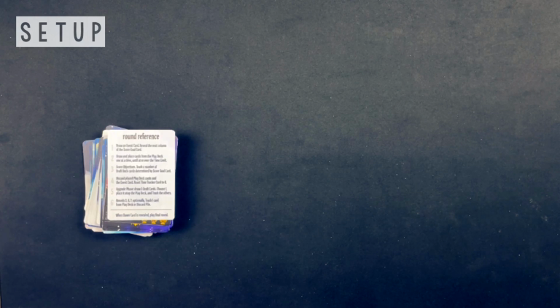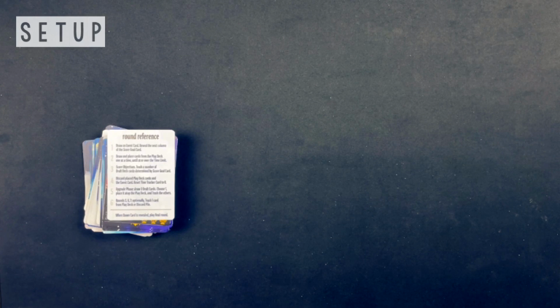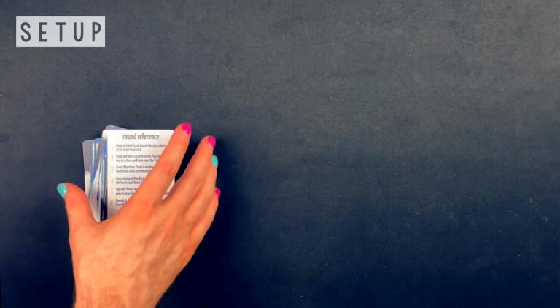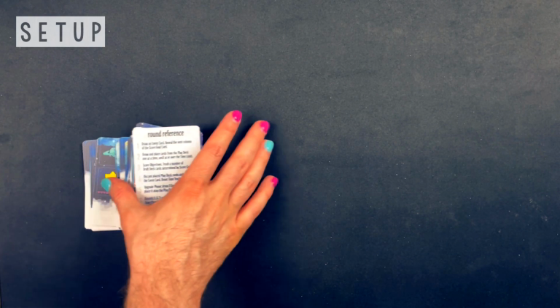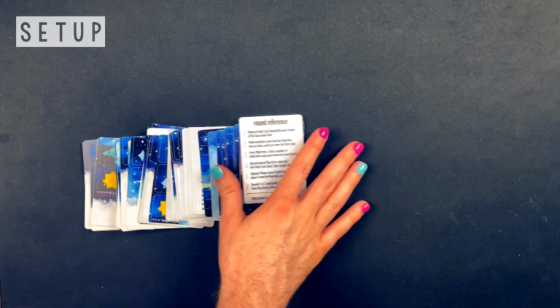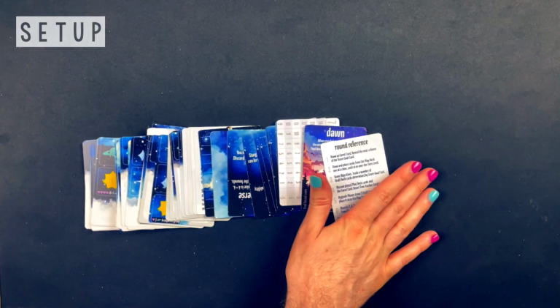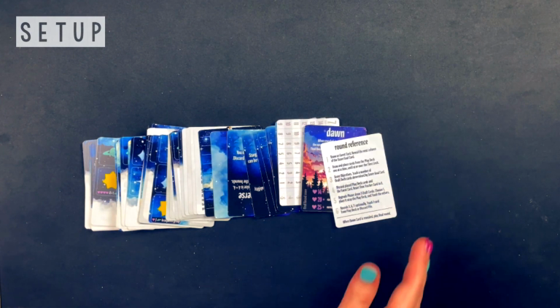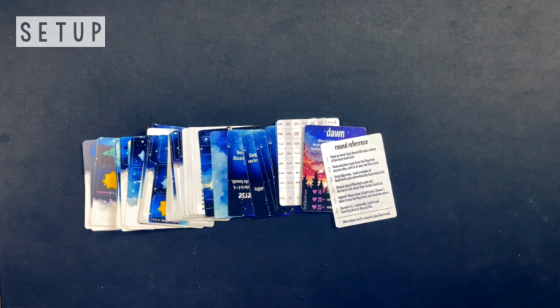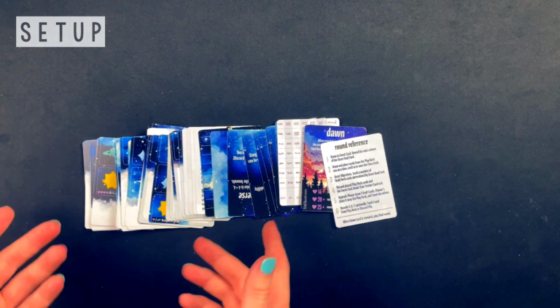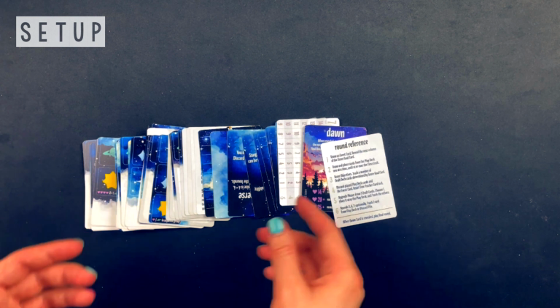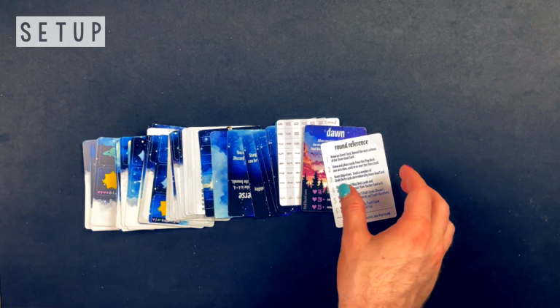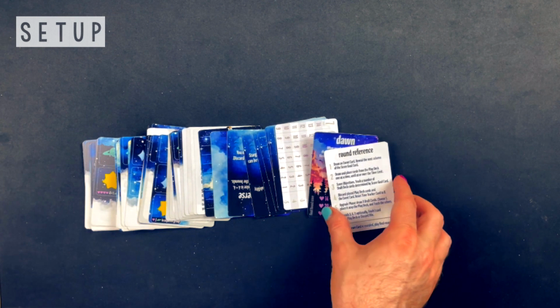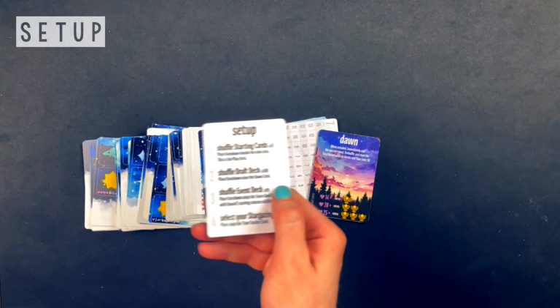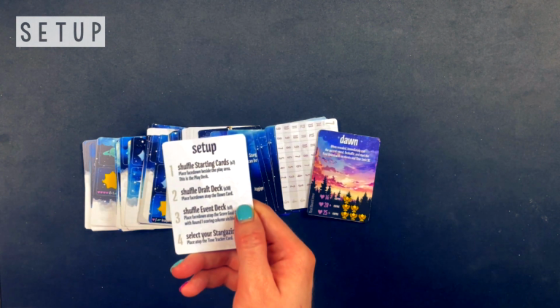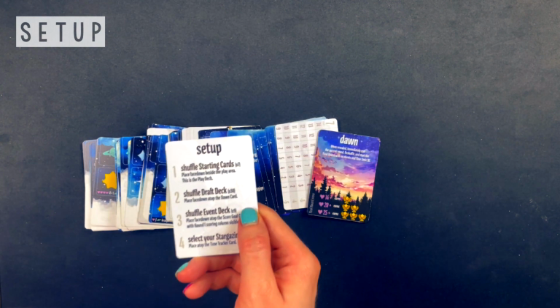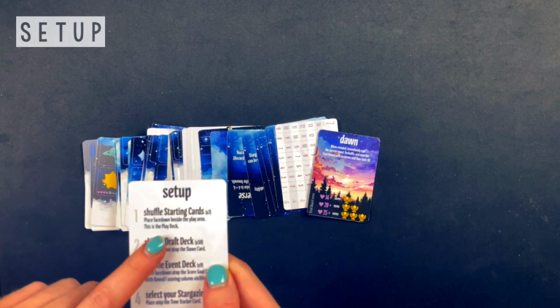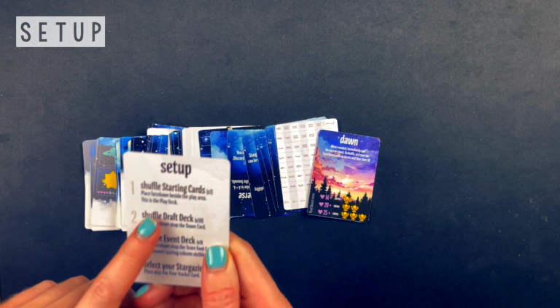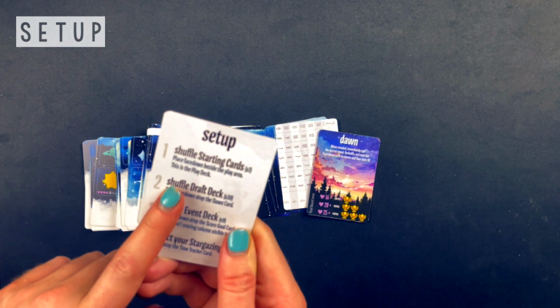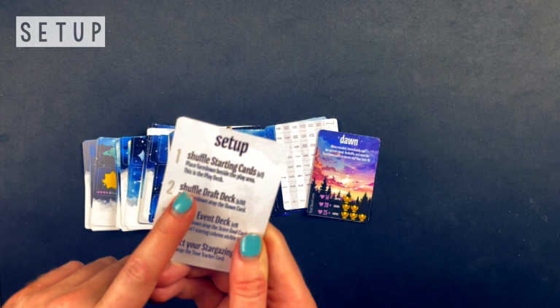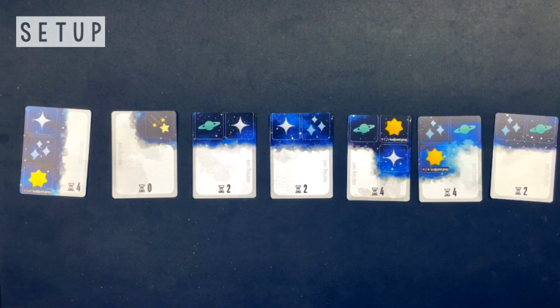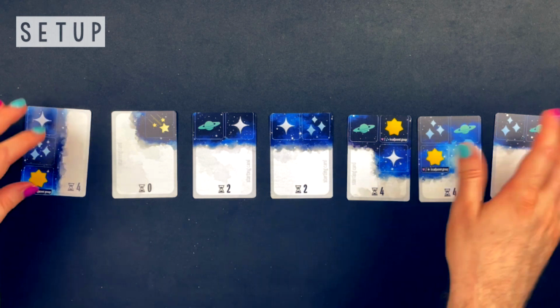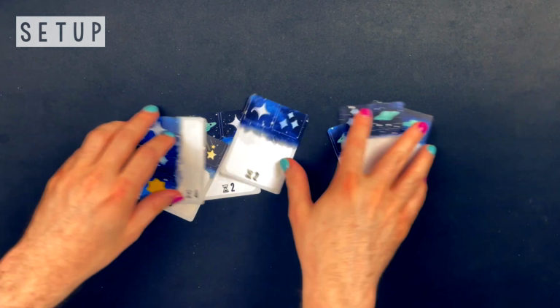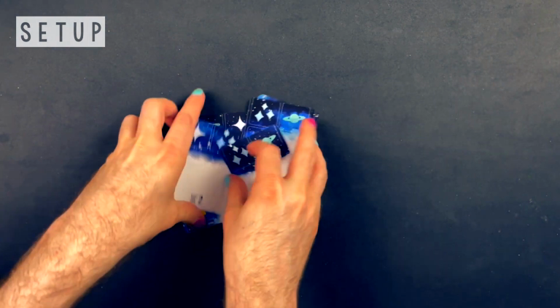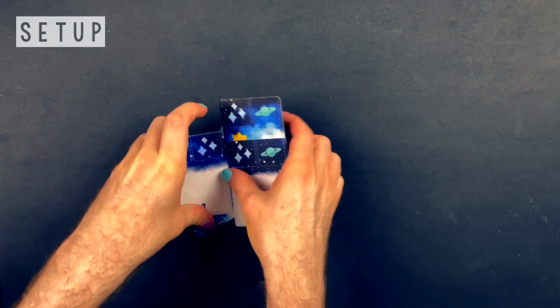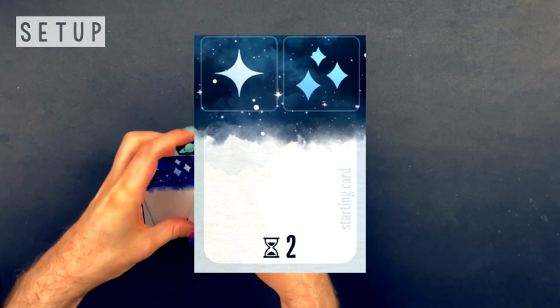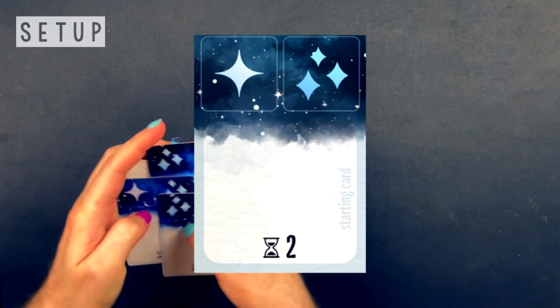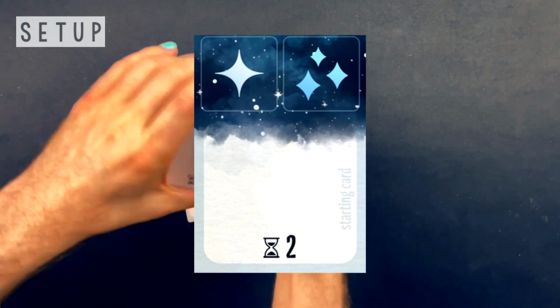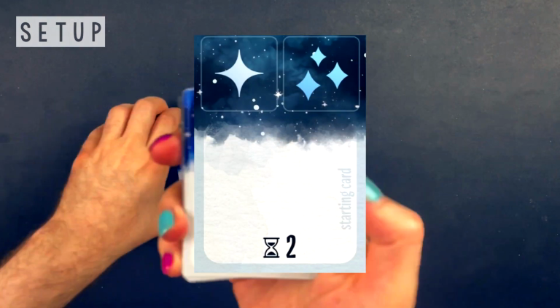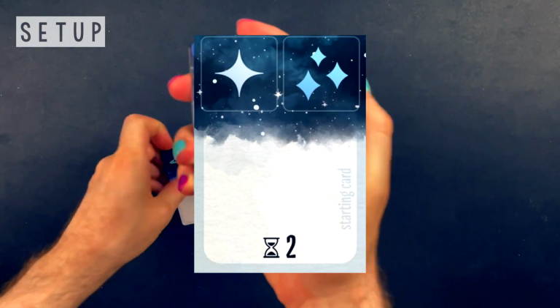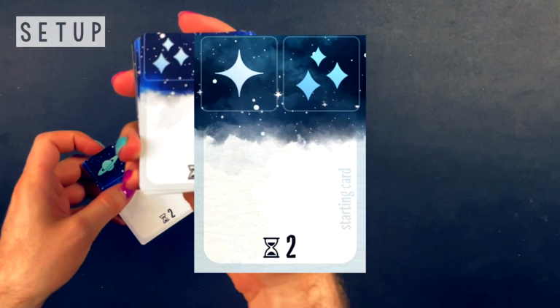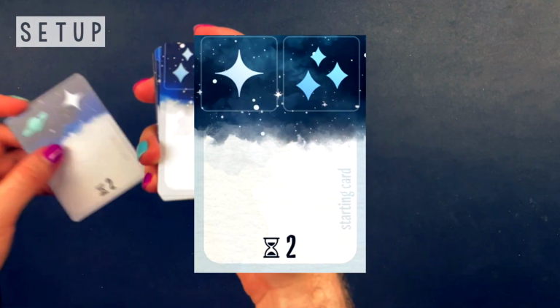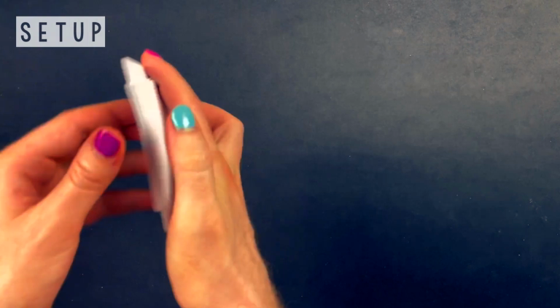Taking Space is pocket size — it's just 54 cards. To help you set up, you're welcome to grab the setup reference card. To begin, shuffle the seven starting cards and place them face down beside the play area. This is your play deck.